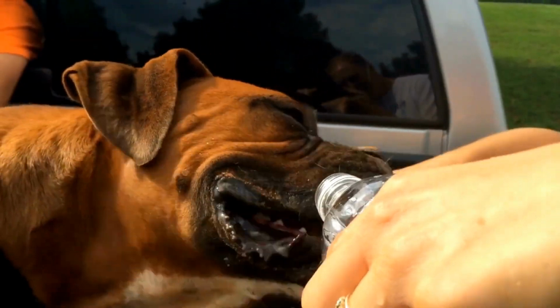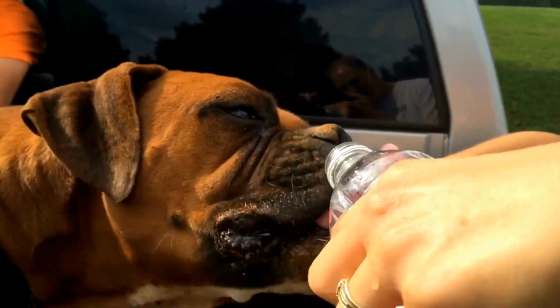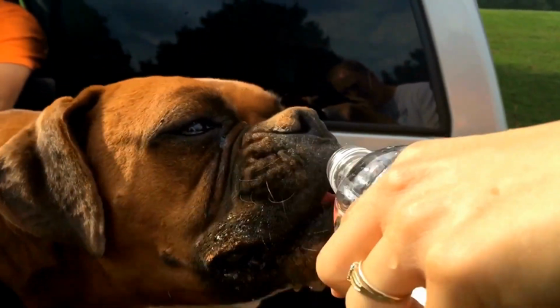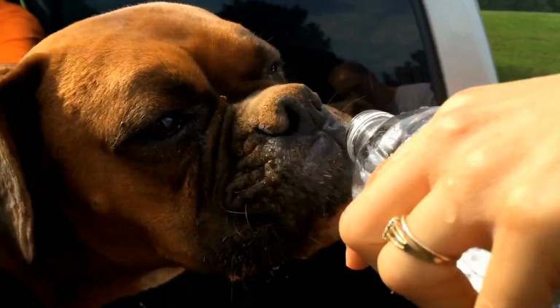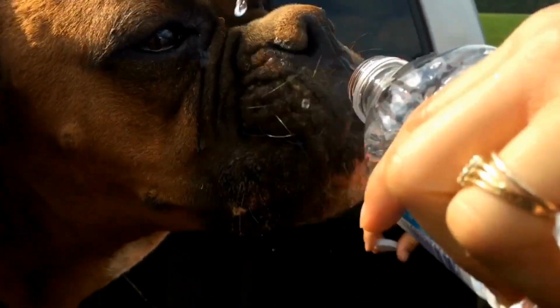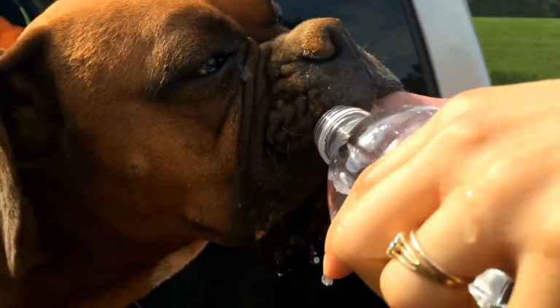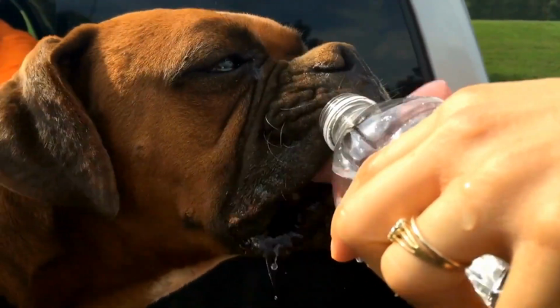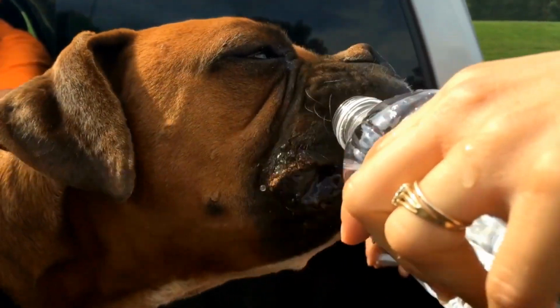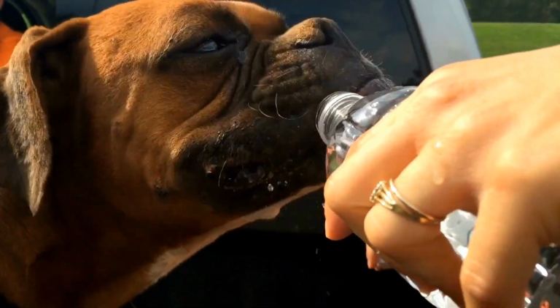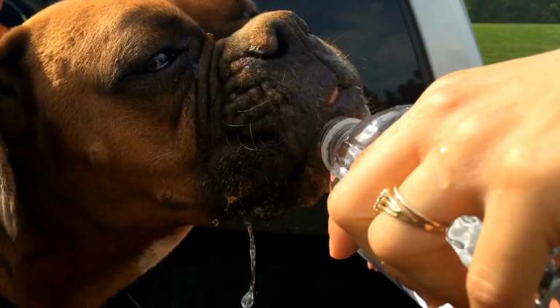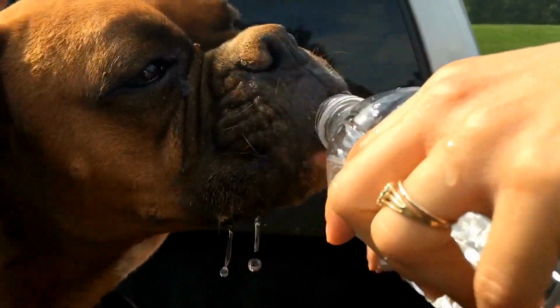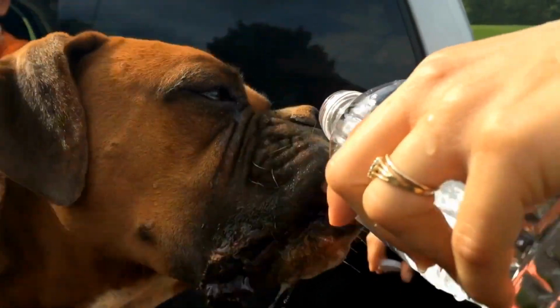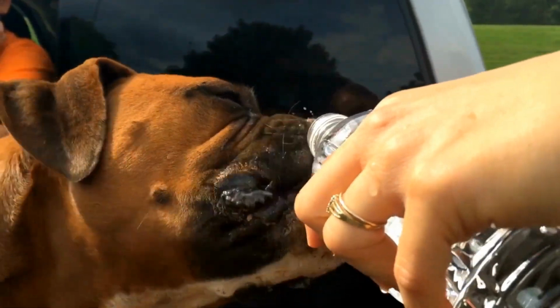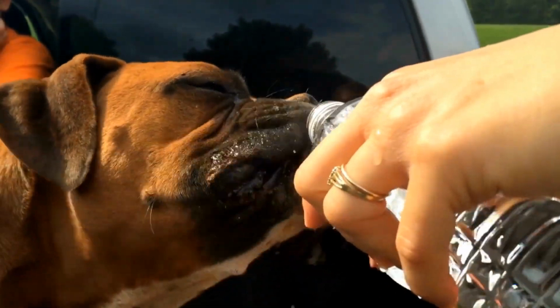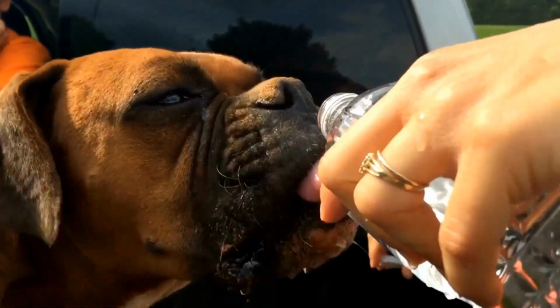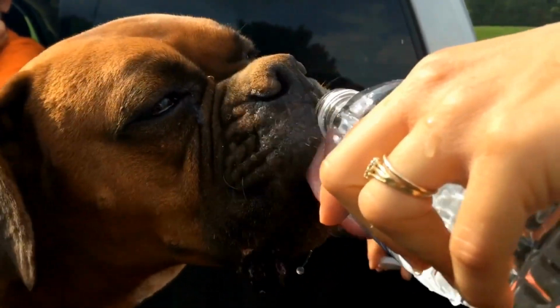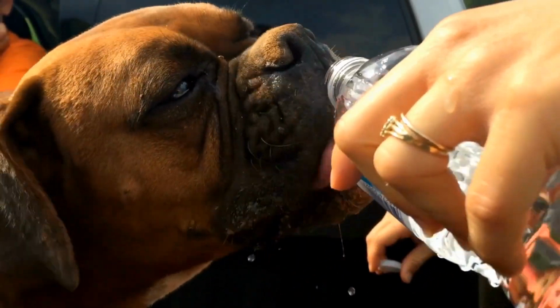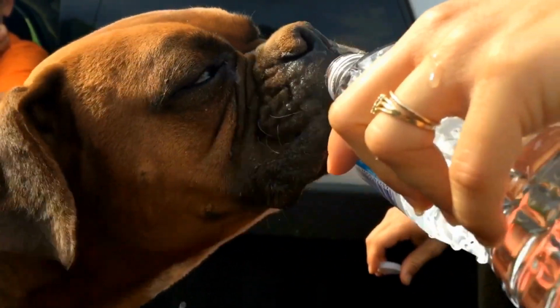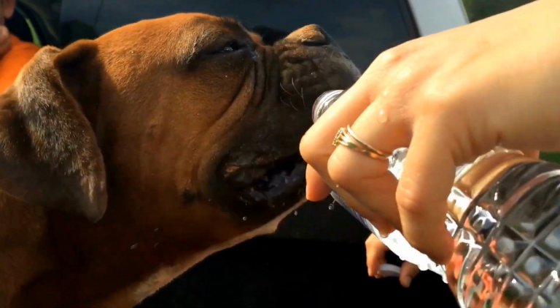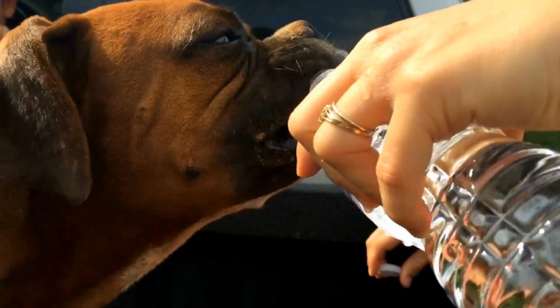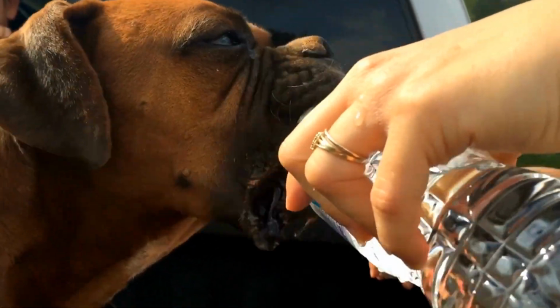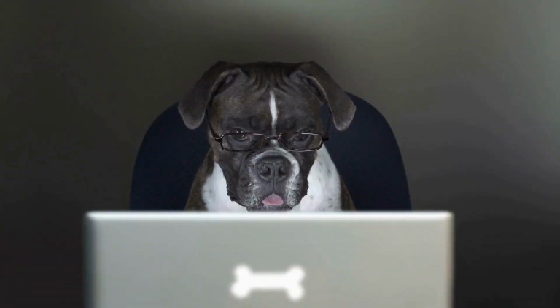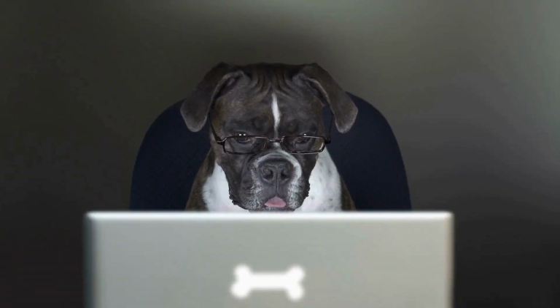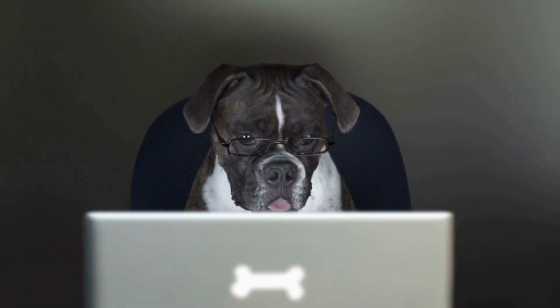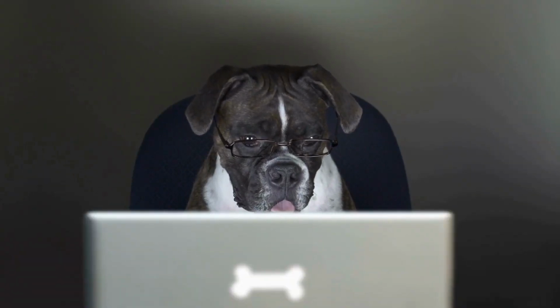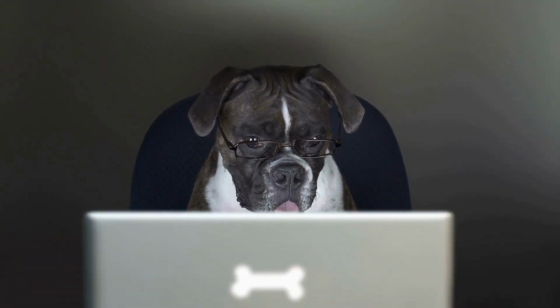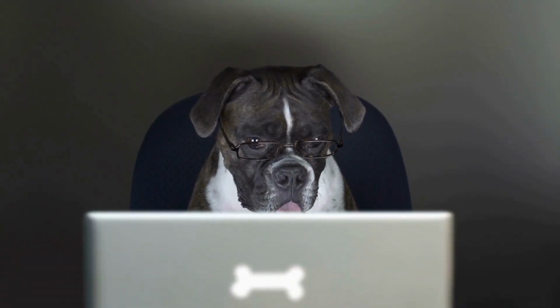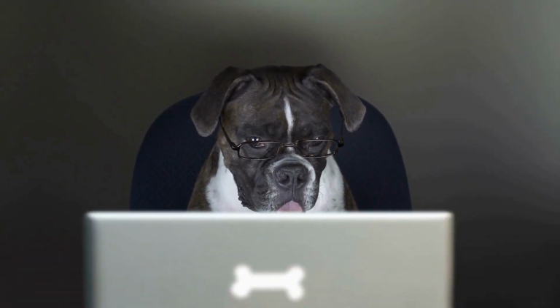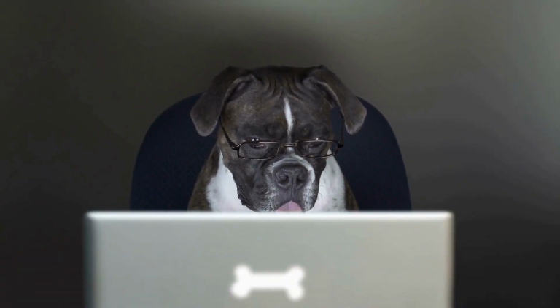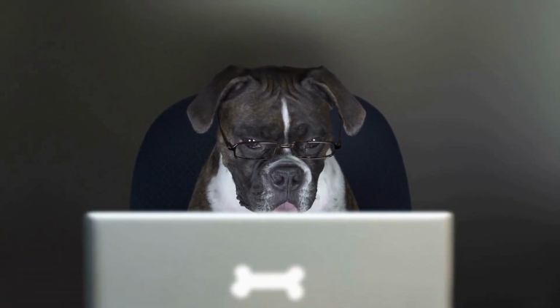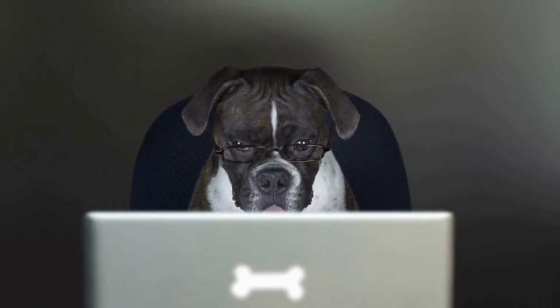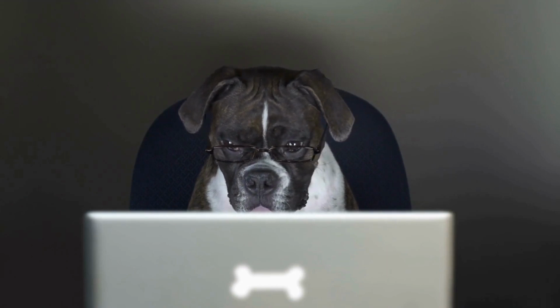Bowties and flower collars: for special occasions or social events, dressing up your boxer with a bowtie or flower collar can make them stand out in the crowd. These small accessories can instantly transform your boxer into a dapper gentleman or a lovely lady.